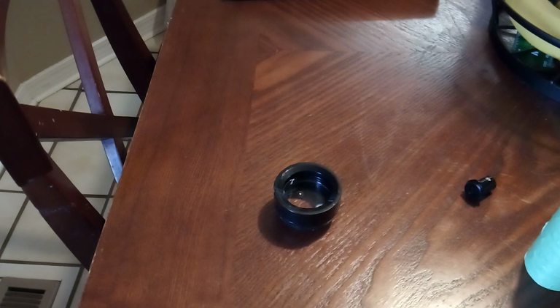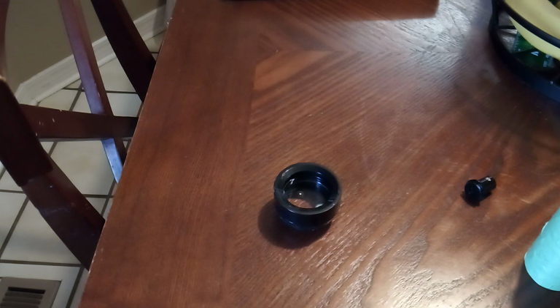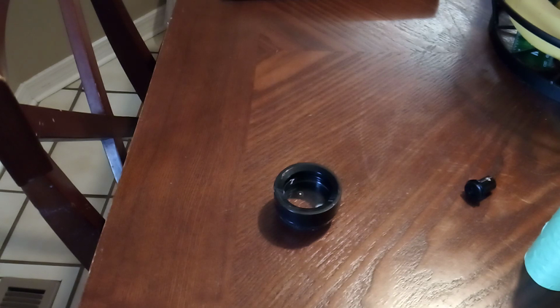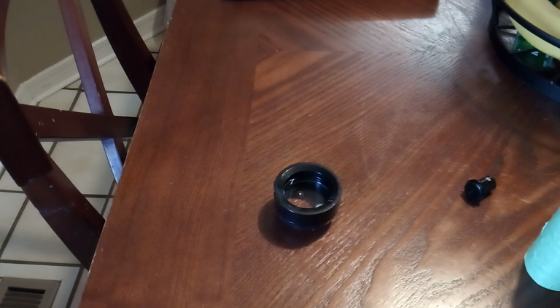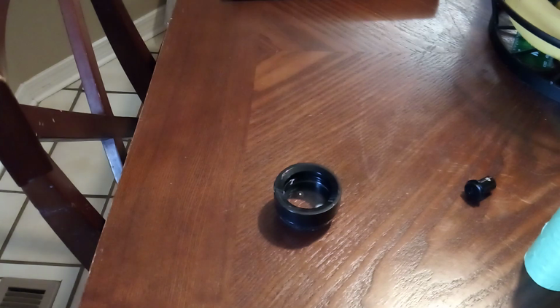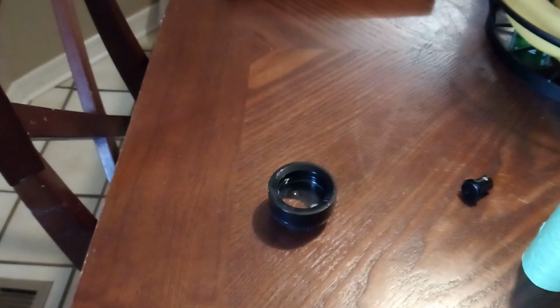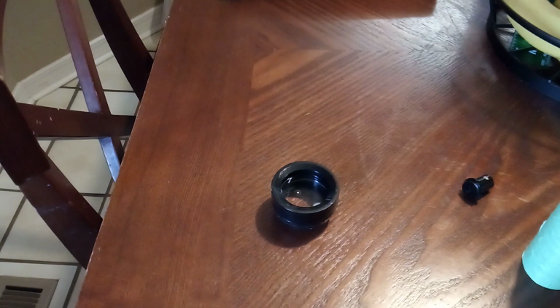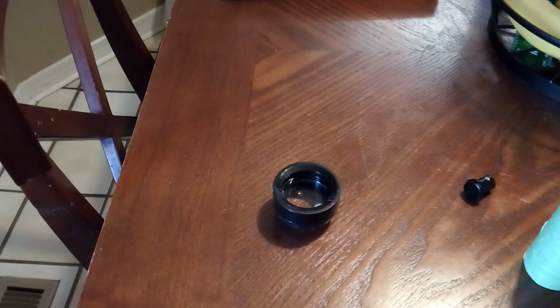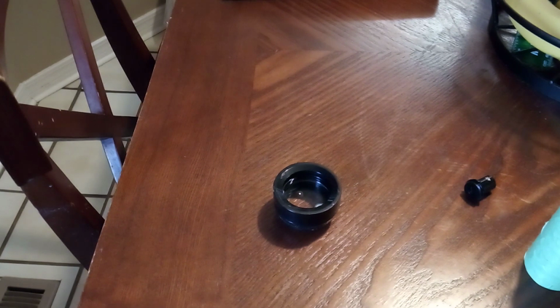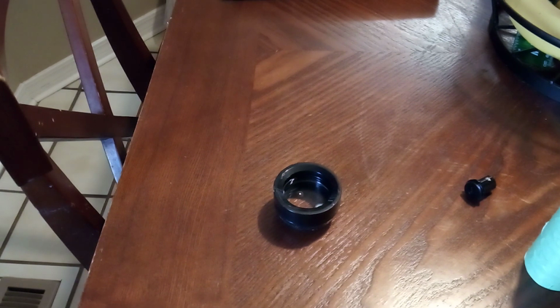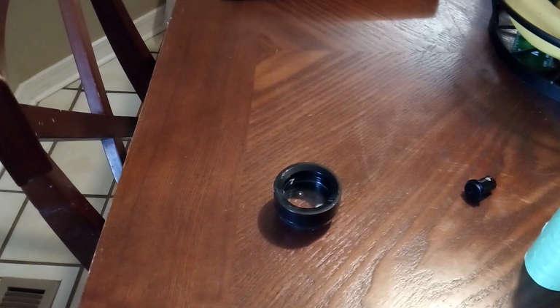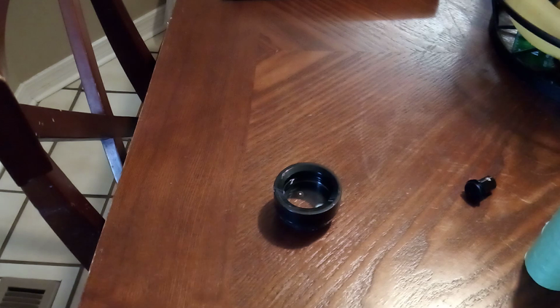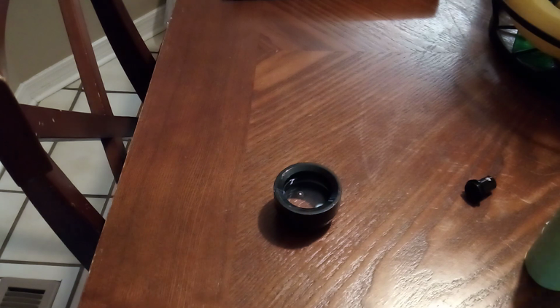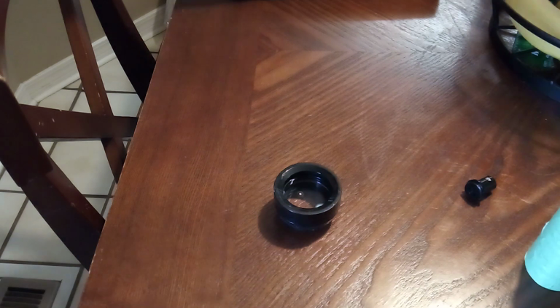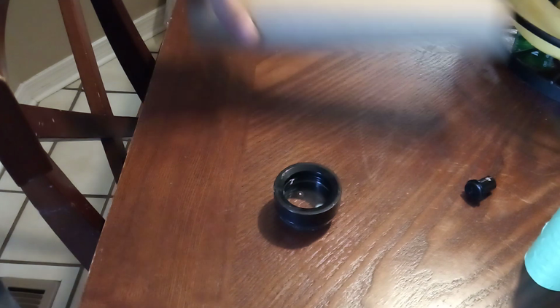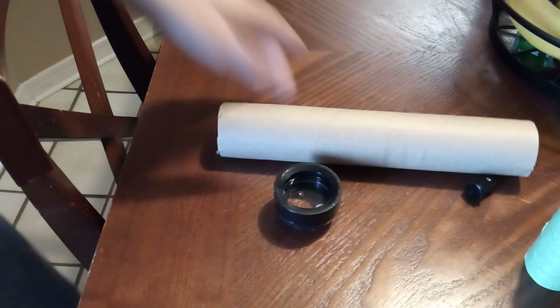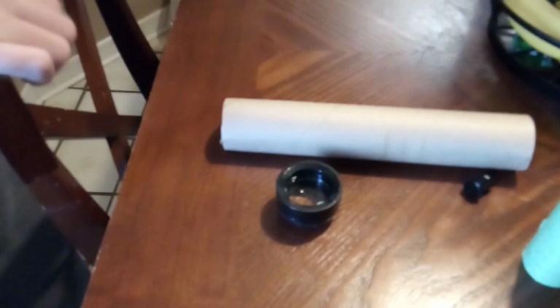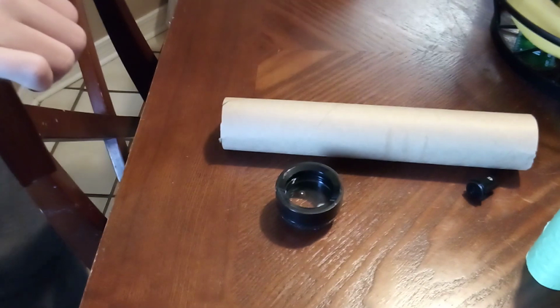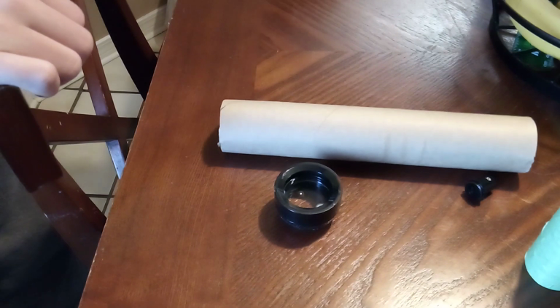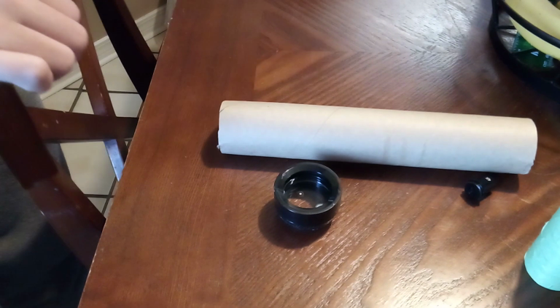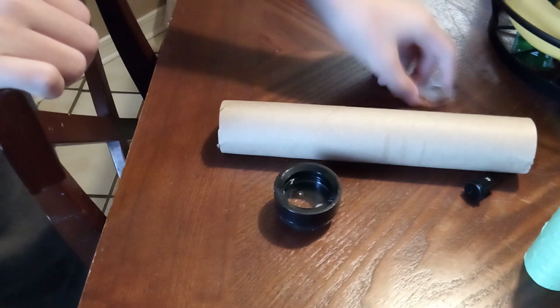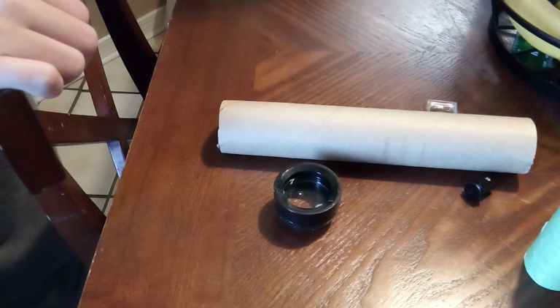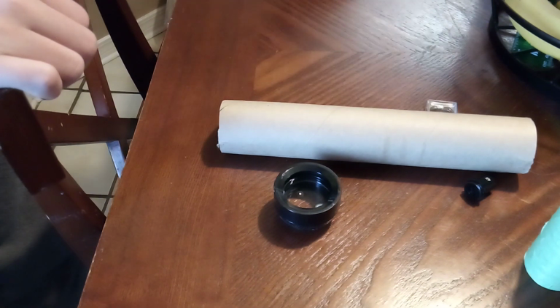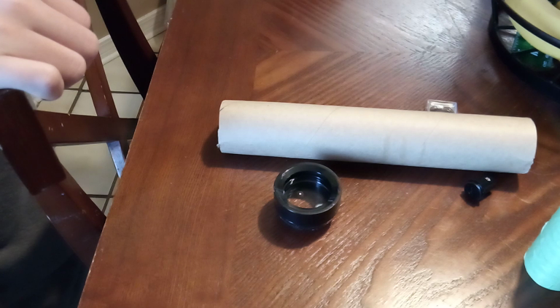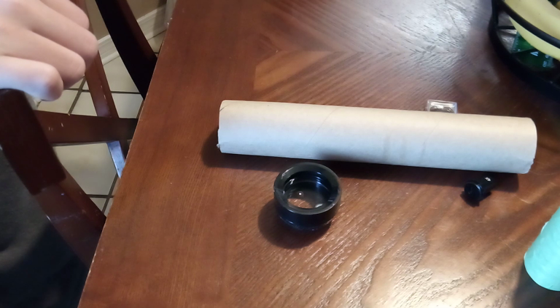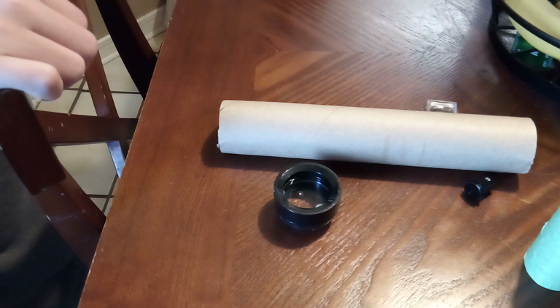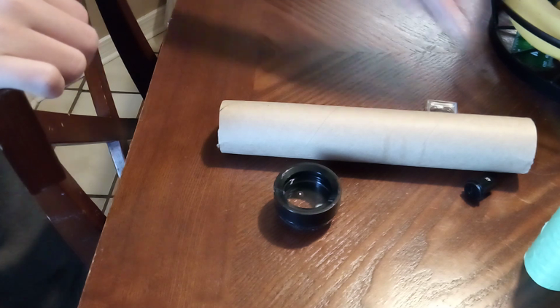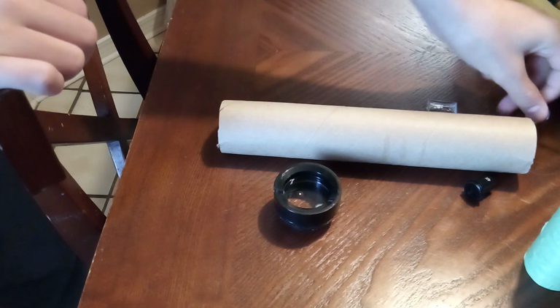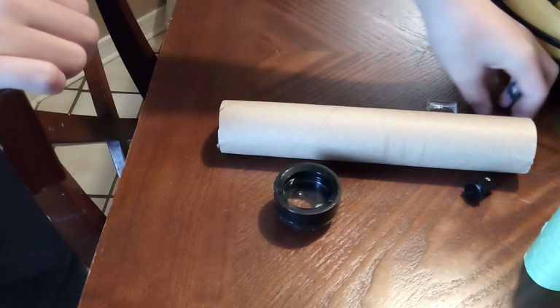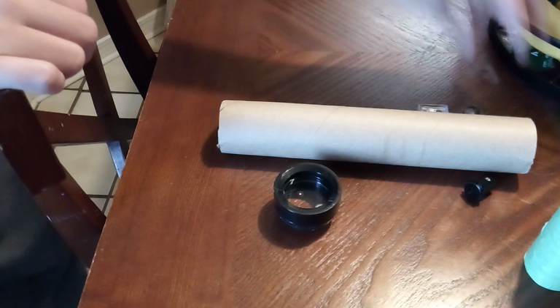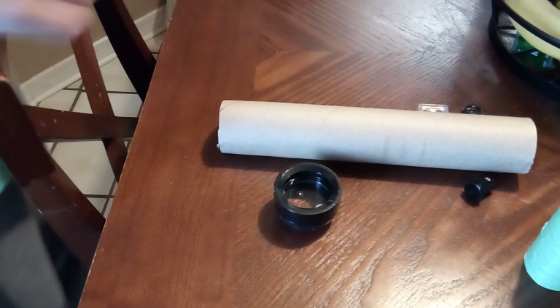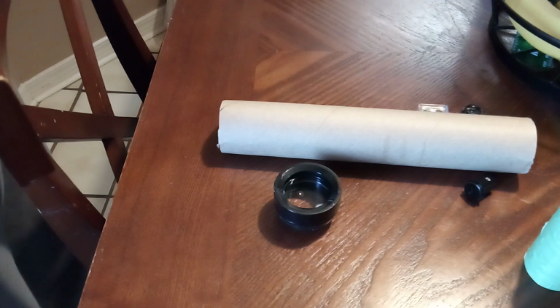Hello everyone, so today I'm going to show you how to make your very own telescope. Now this is a remake of the other video because that was cringy and I was sick and I'm not sick anymore, so hopefully this video will not be as cringy.